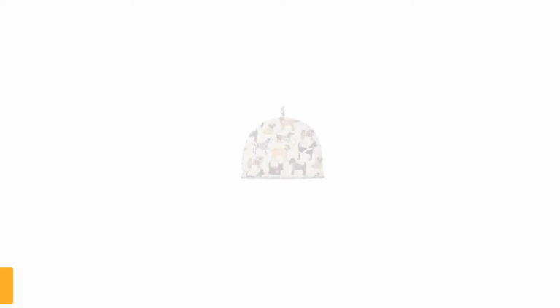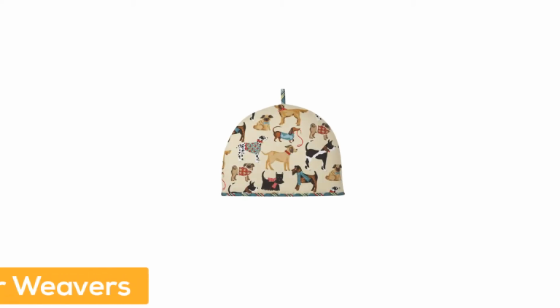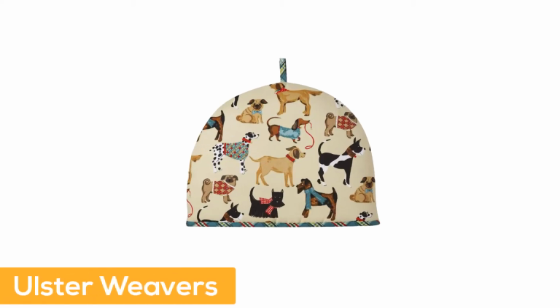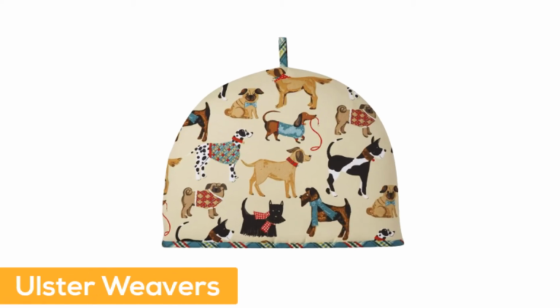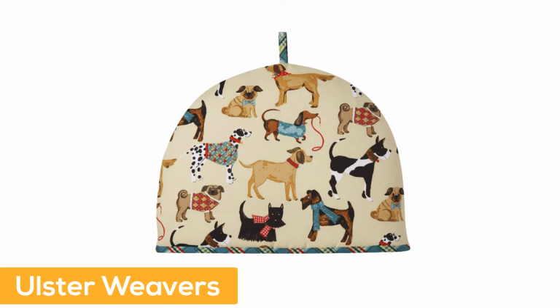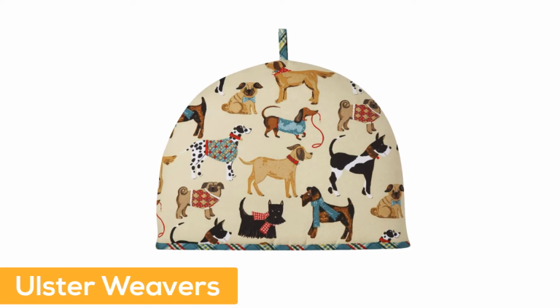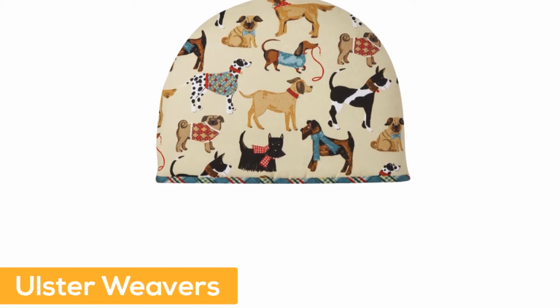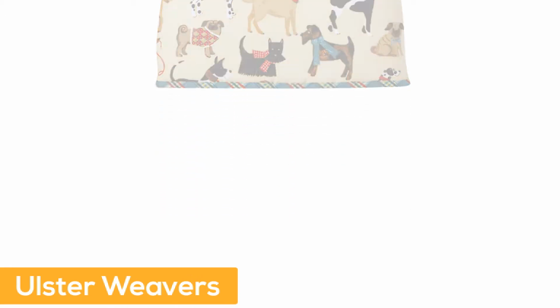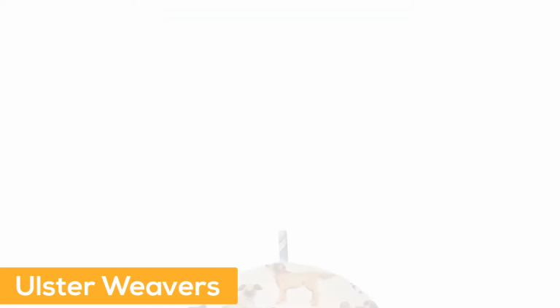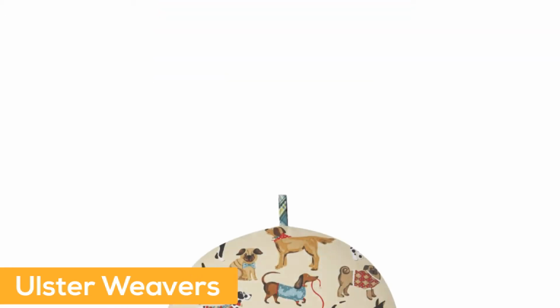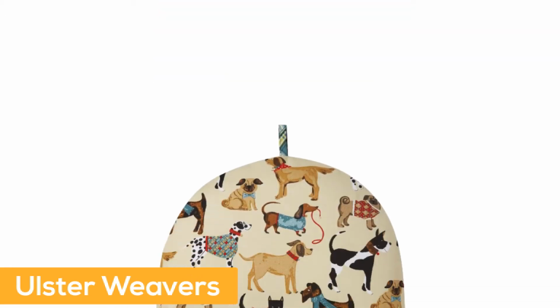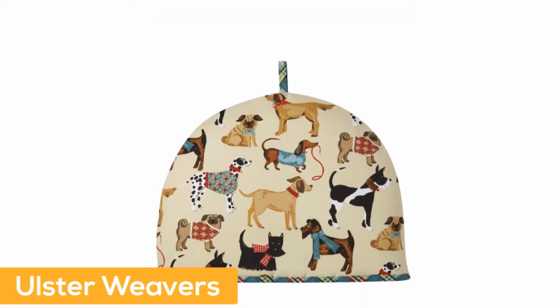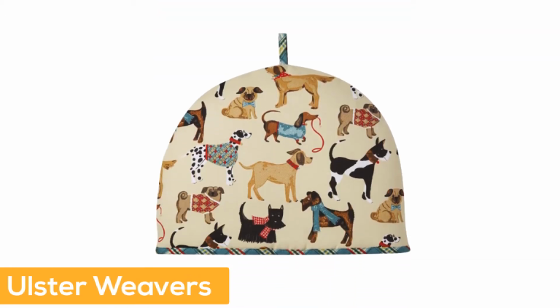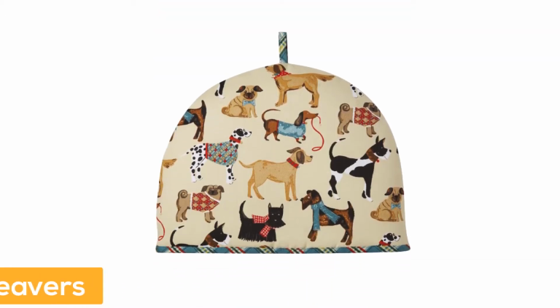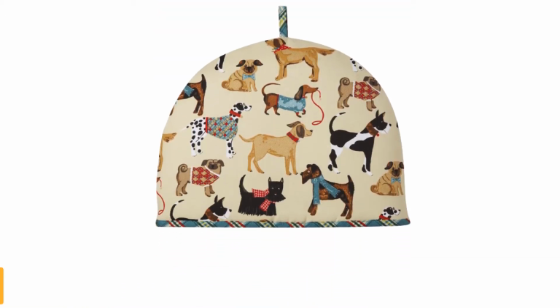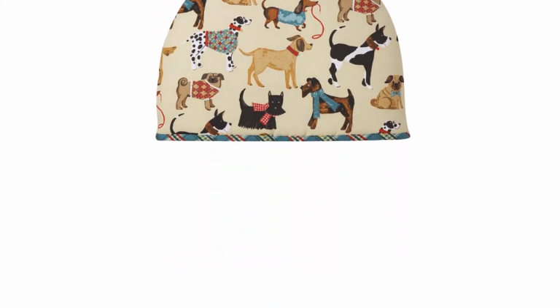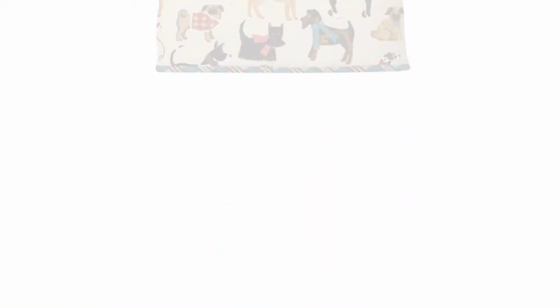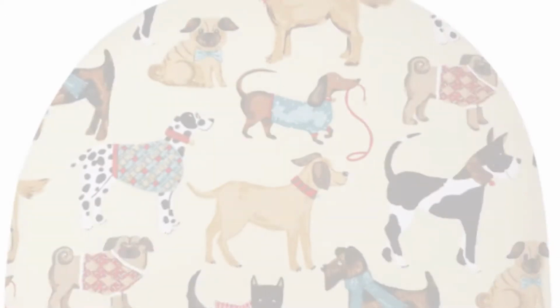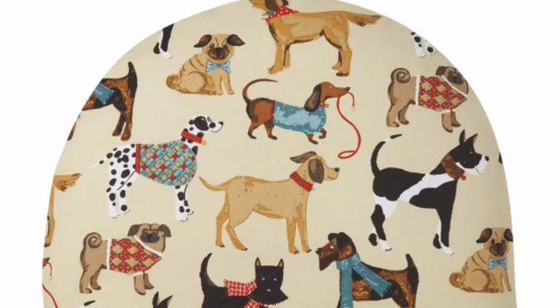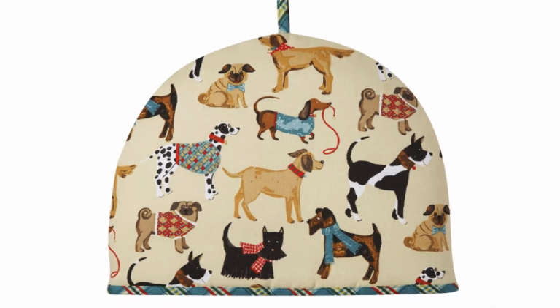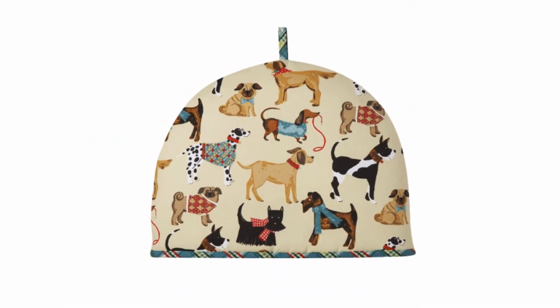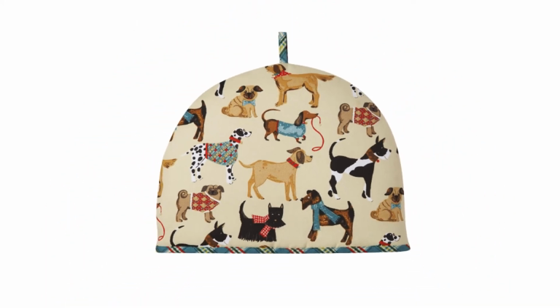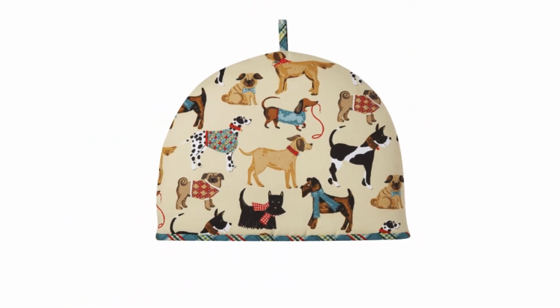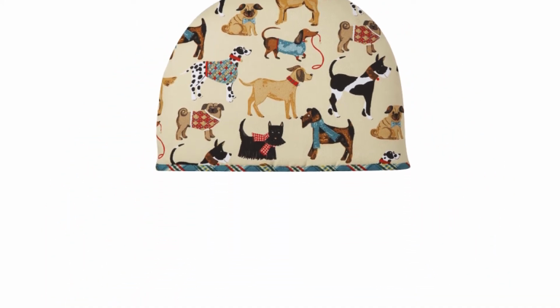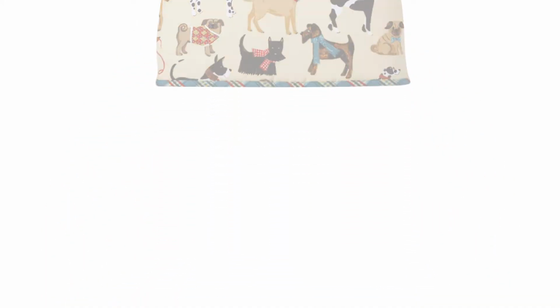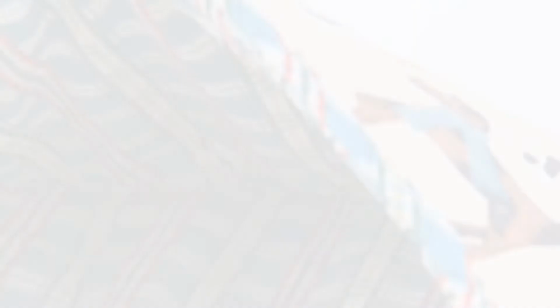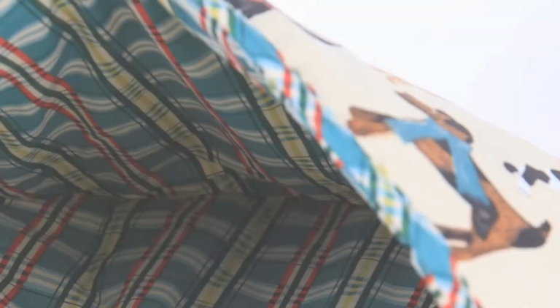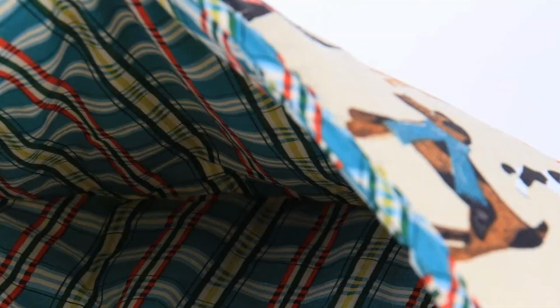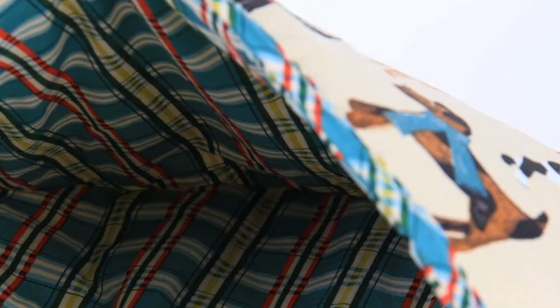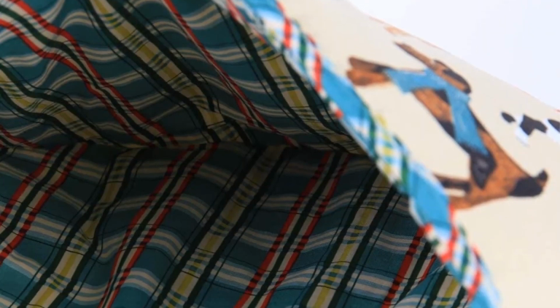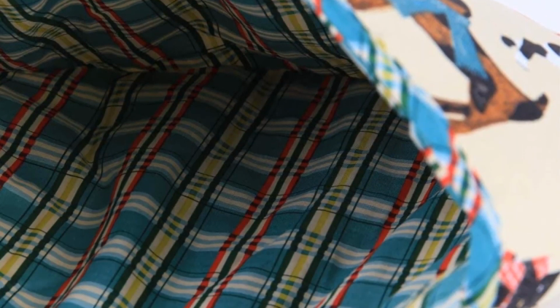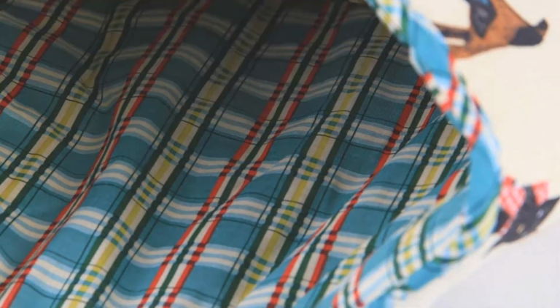Number 4: Ulster Weavers. Designed by Ulster Weavers. Contains a poly wadding filling. Stylish decor for any table or room. Great gift for family and friends.